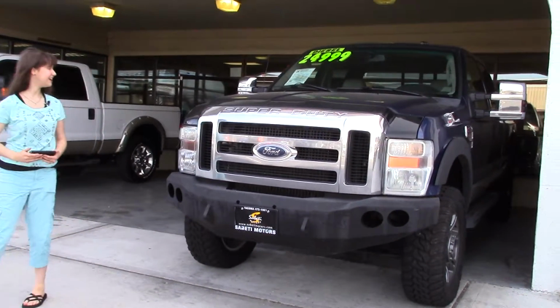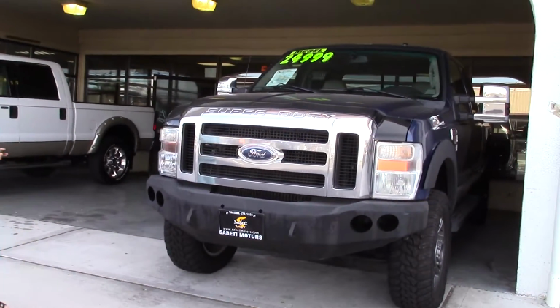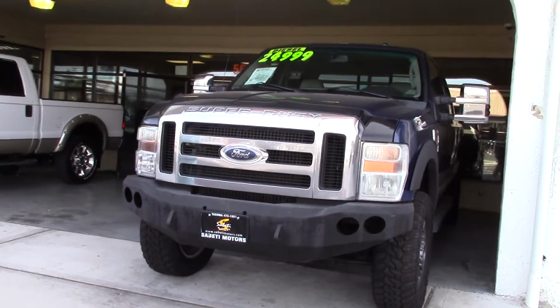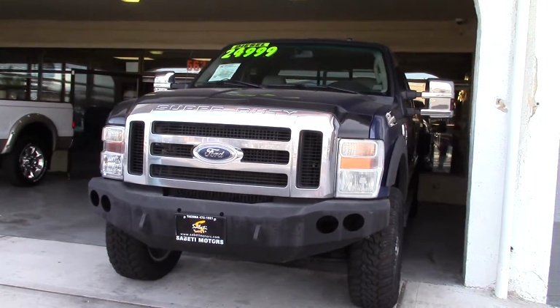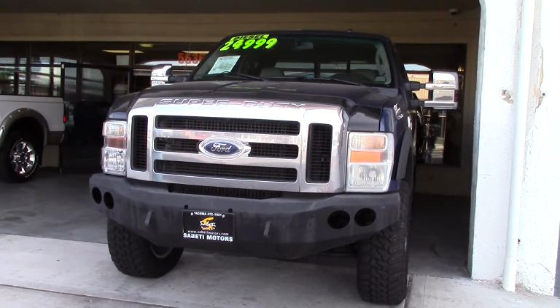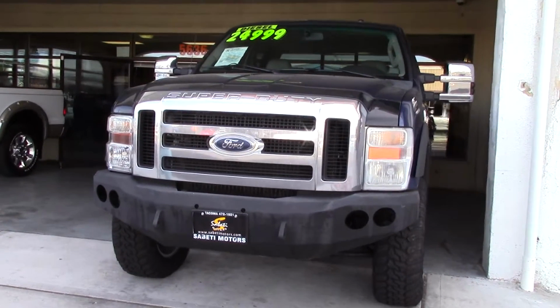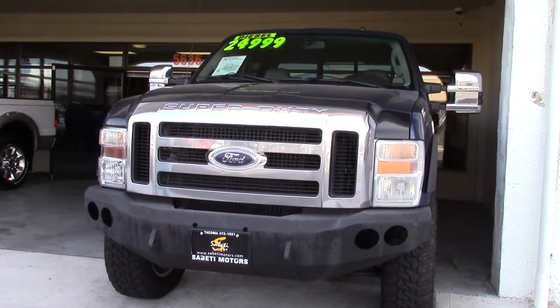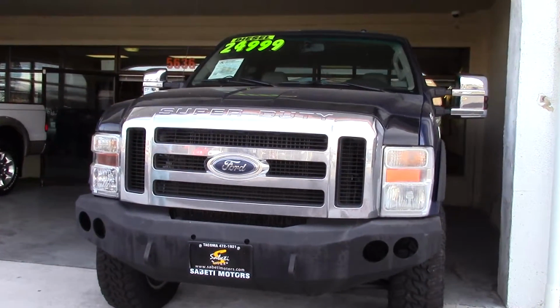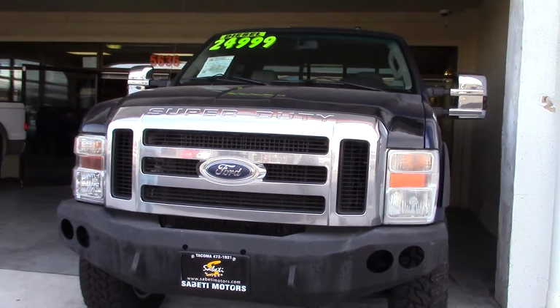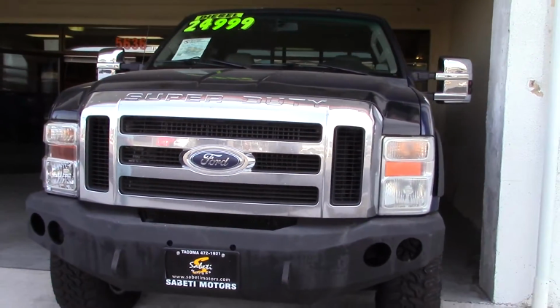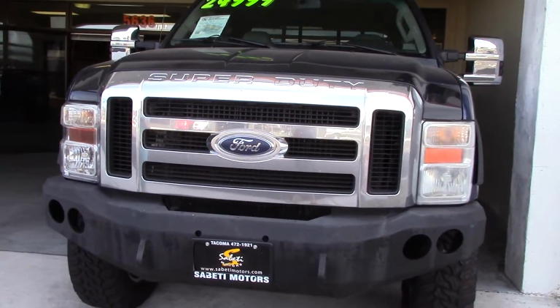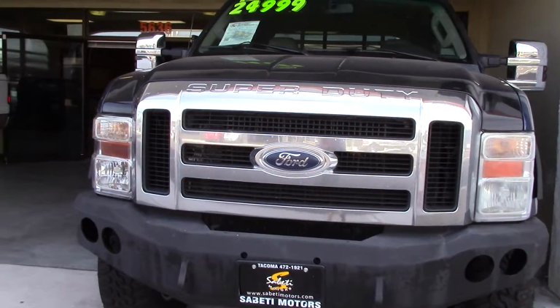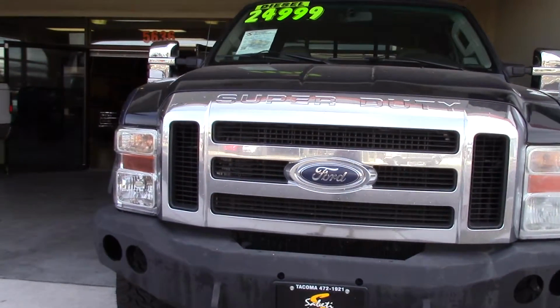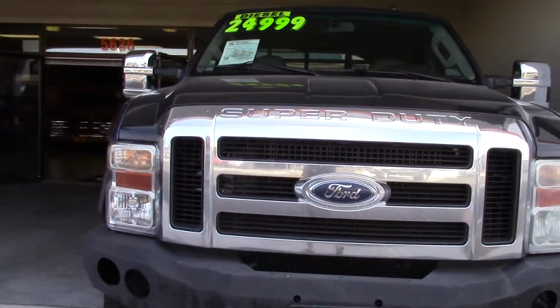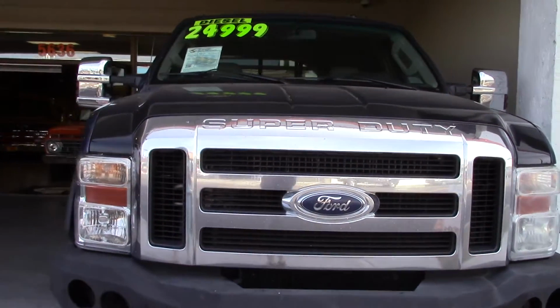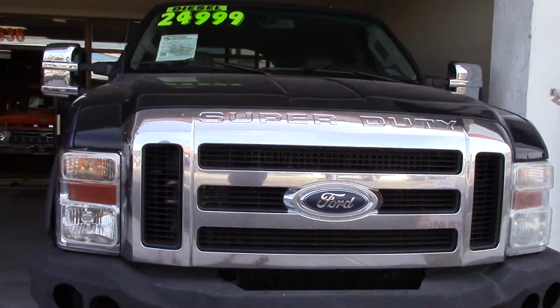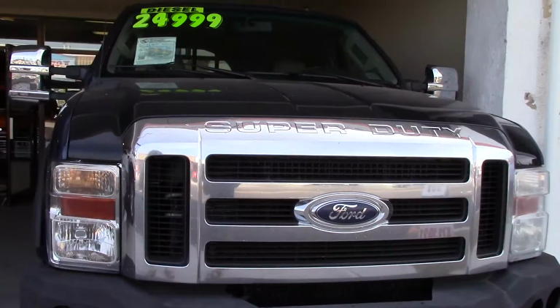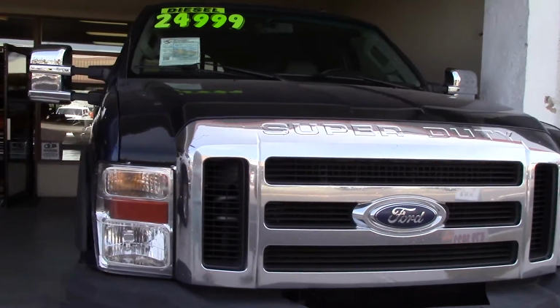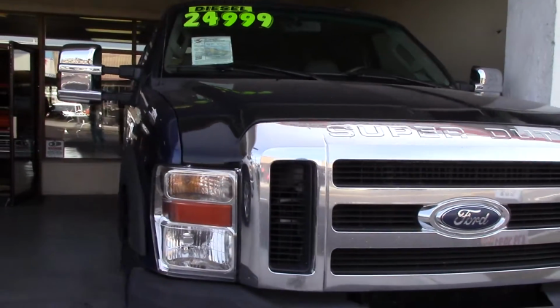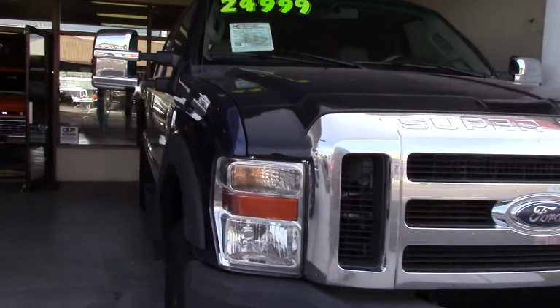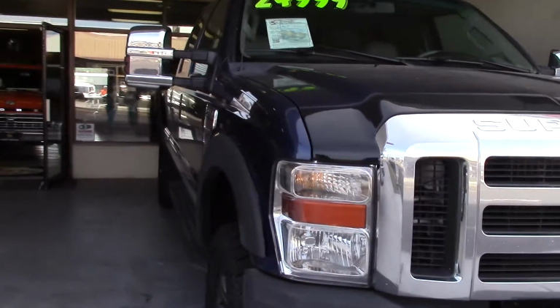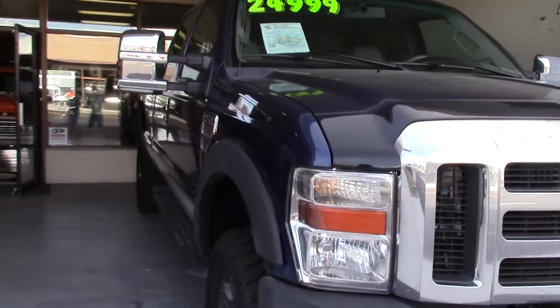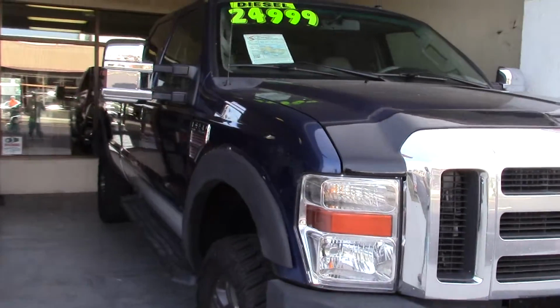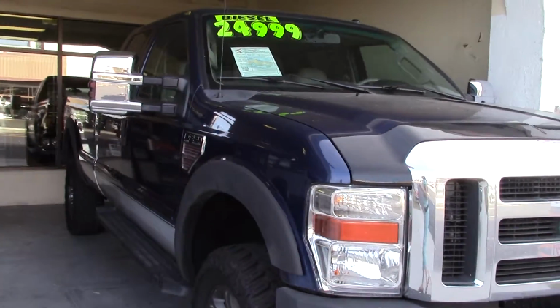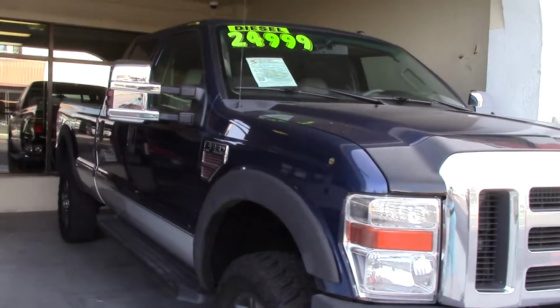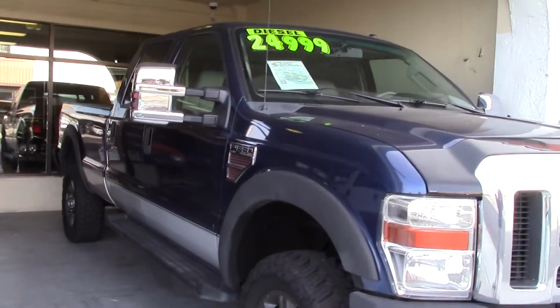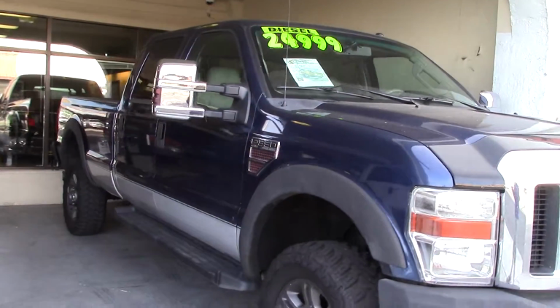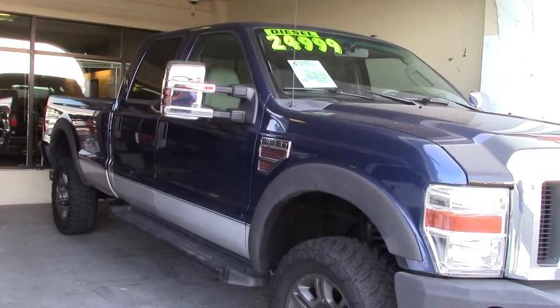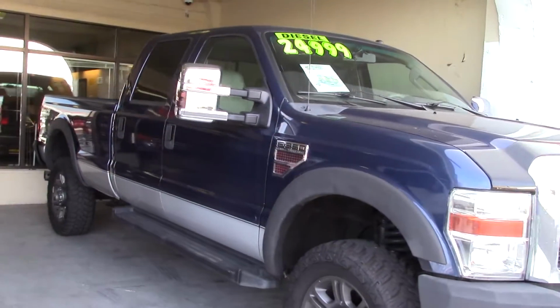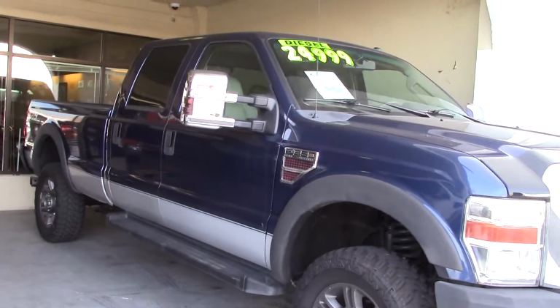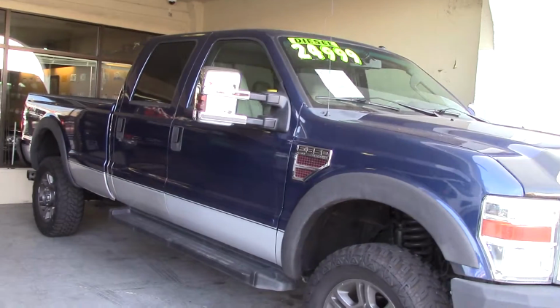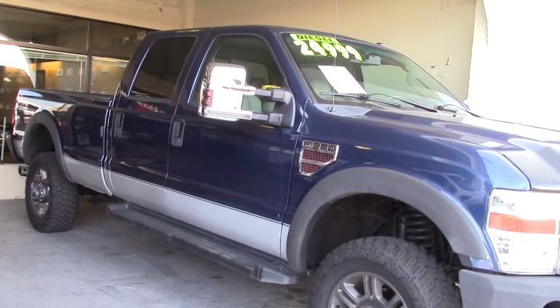It's a 2008 Ford F-350 4x4 Power Stroke Diesel Lariat Super Cab Super Duty. Long name, but this truck deserves it.